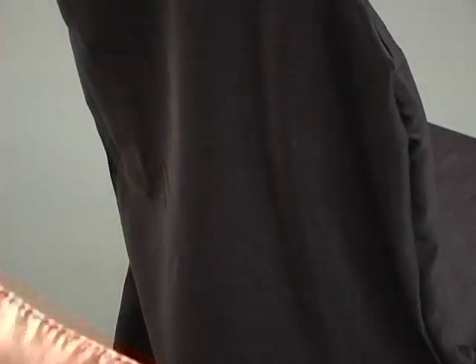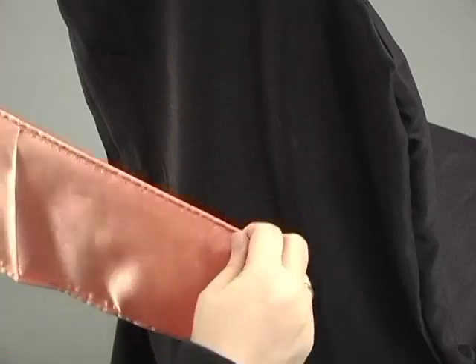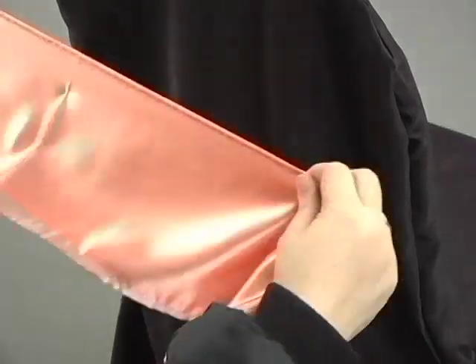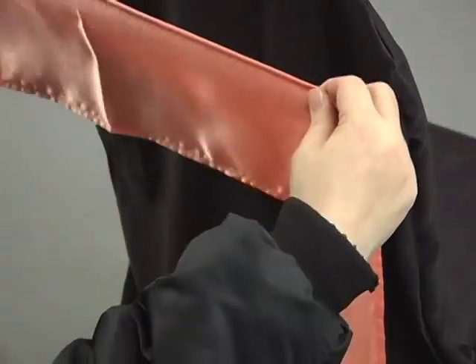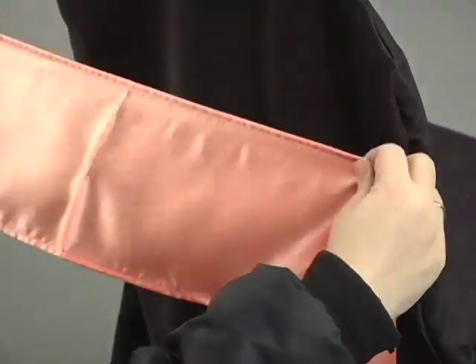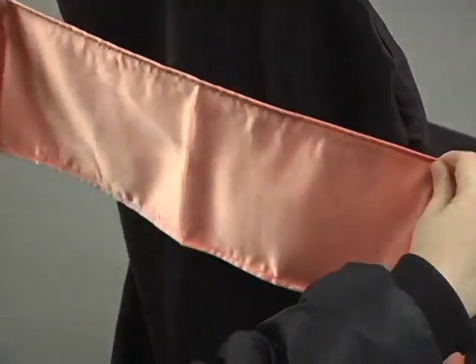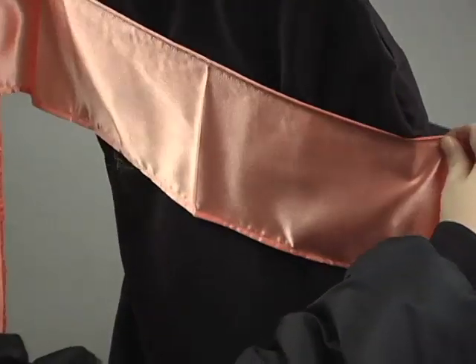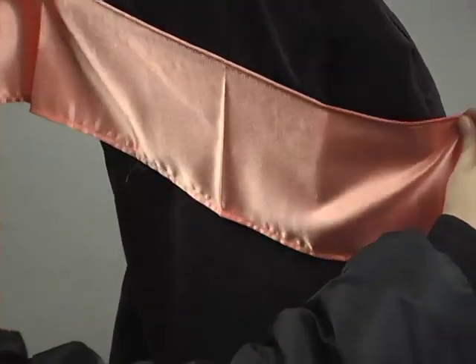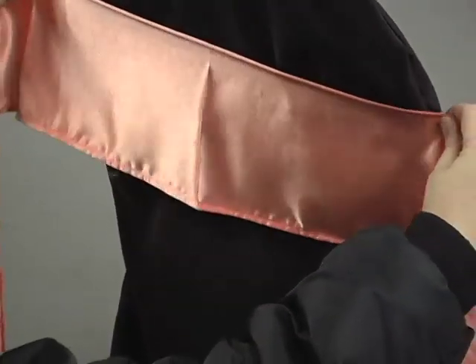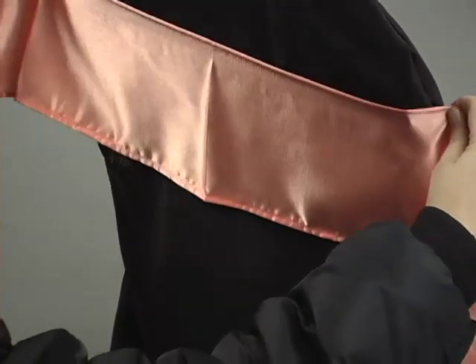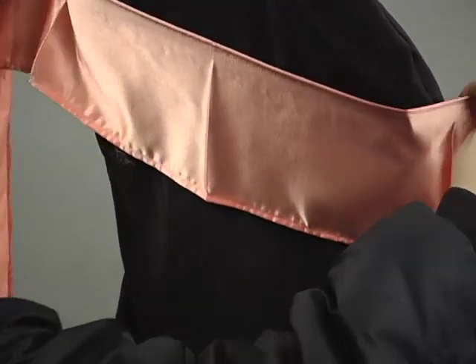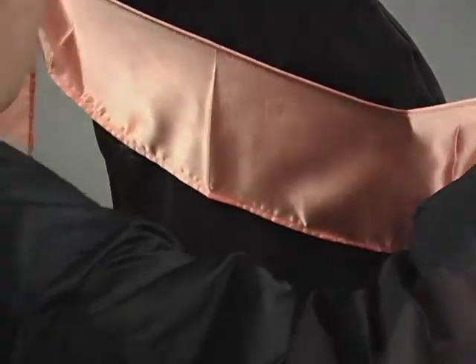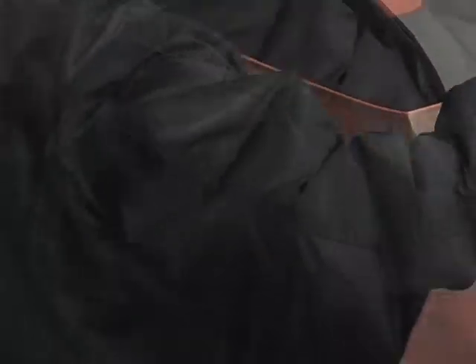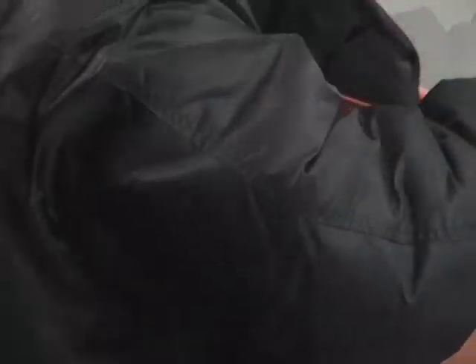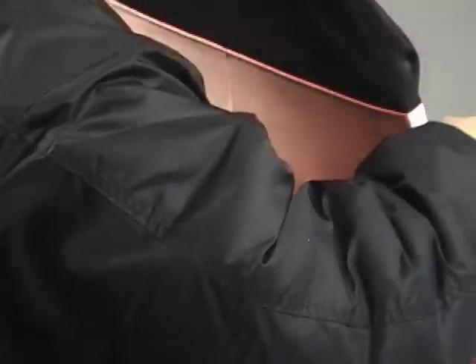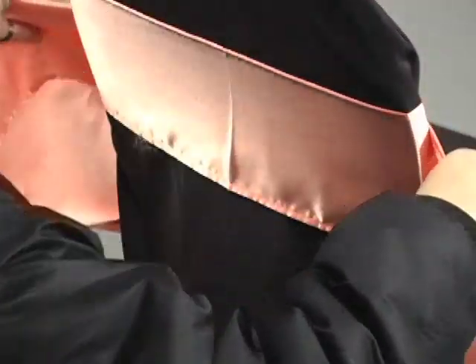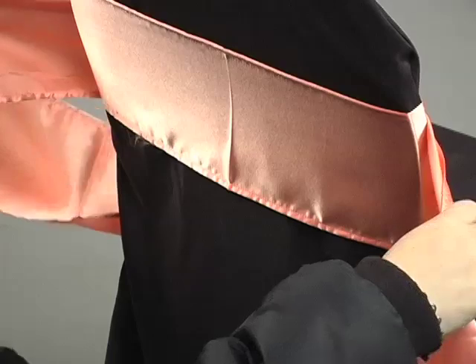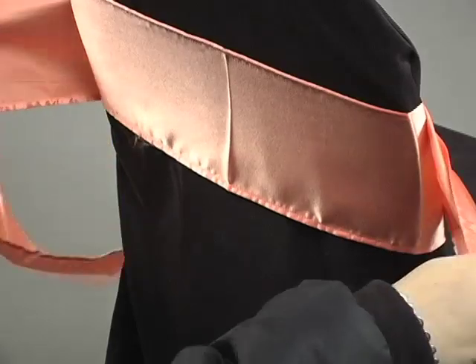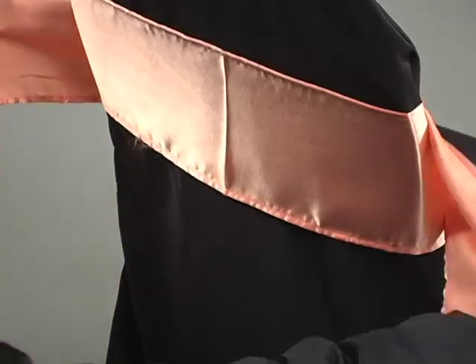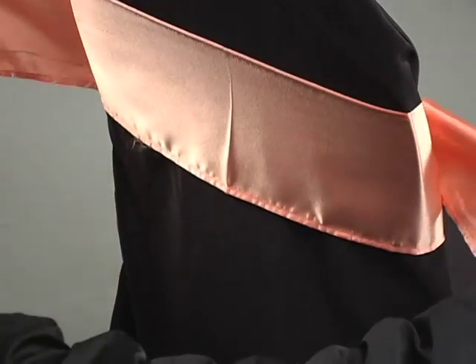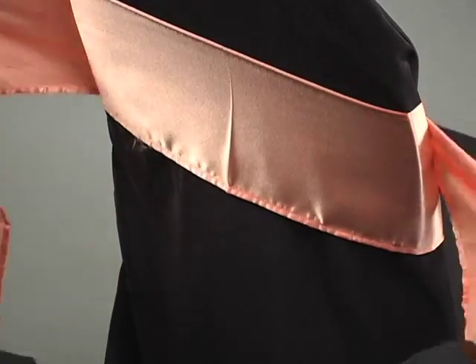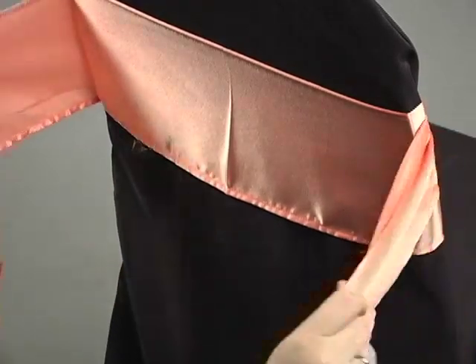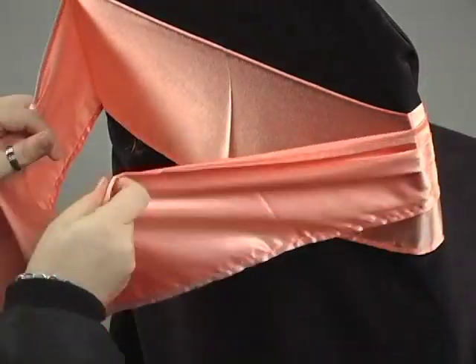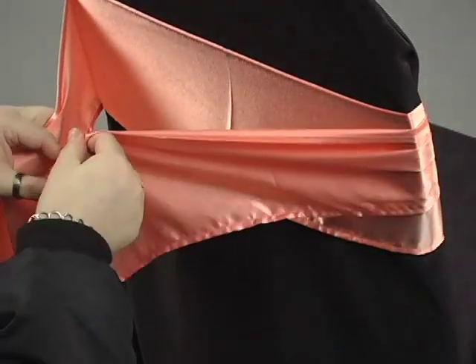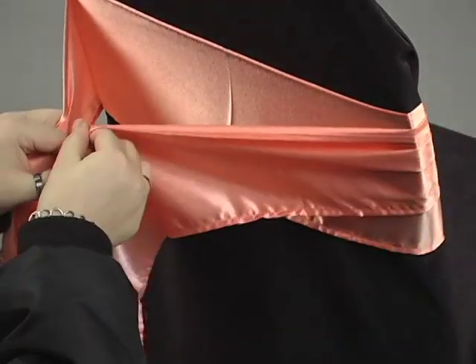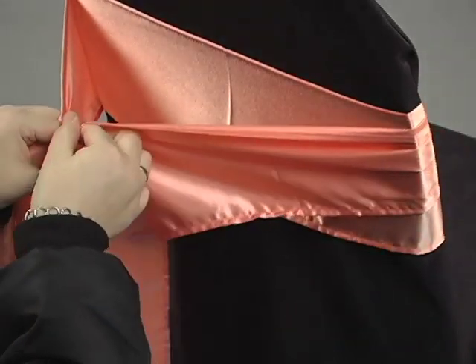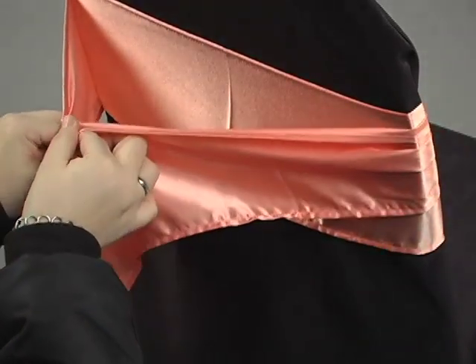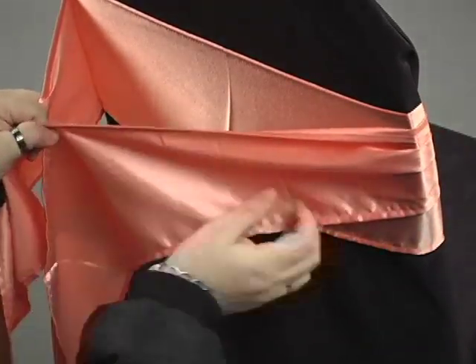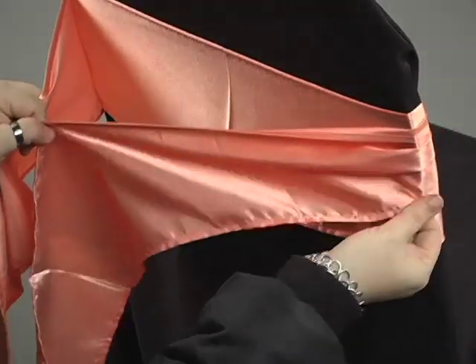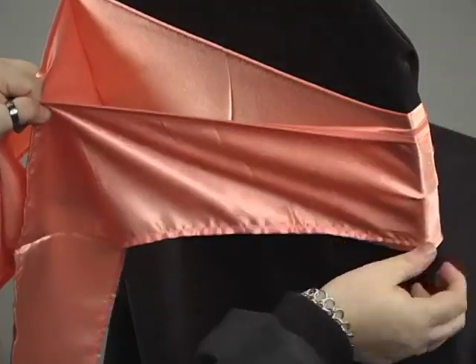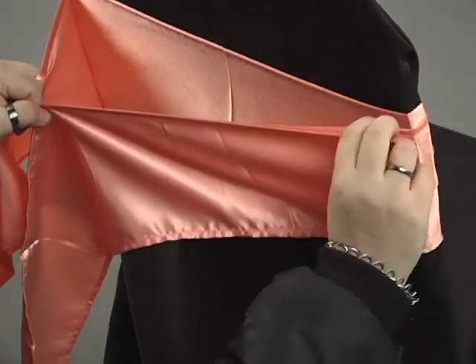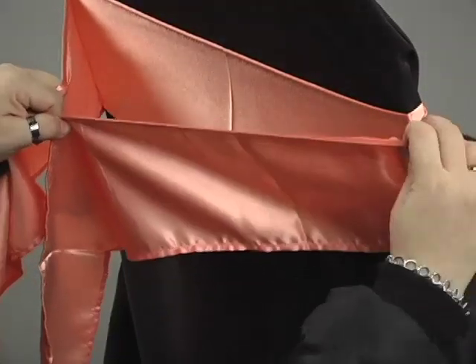Start by wrapping the sash around the back of the chair to the front, and then back around to the back. Make sure that the ends are of even length.